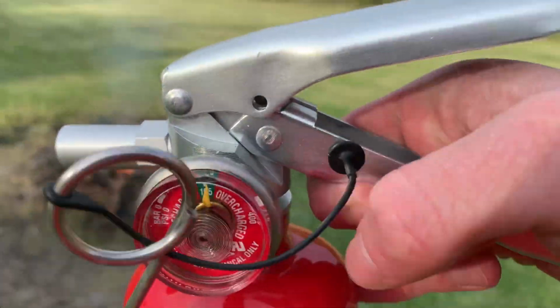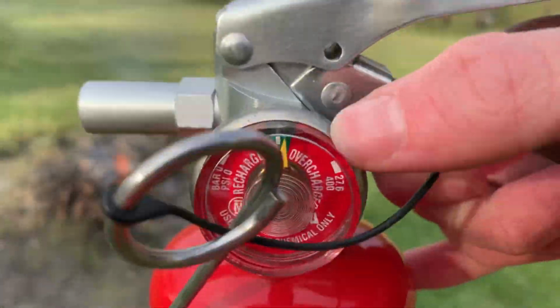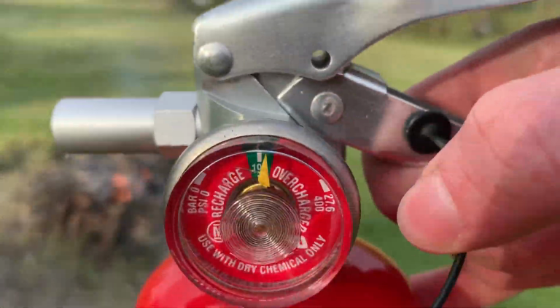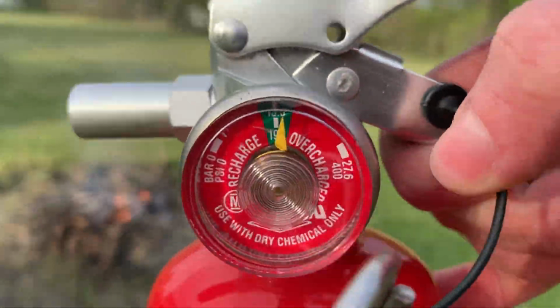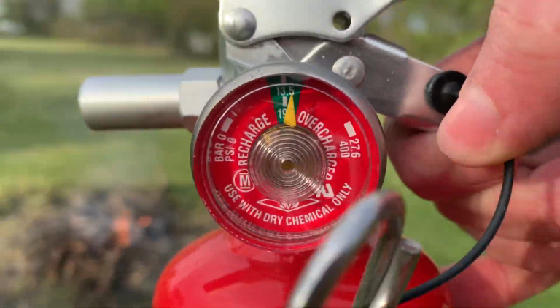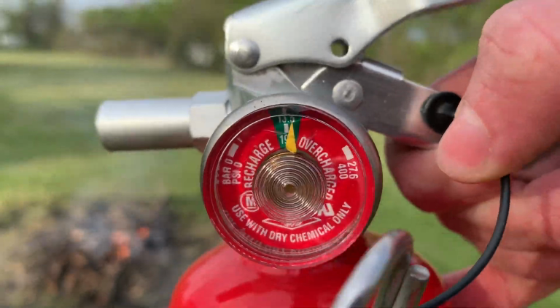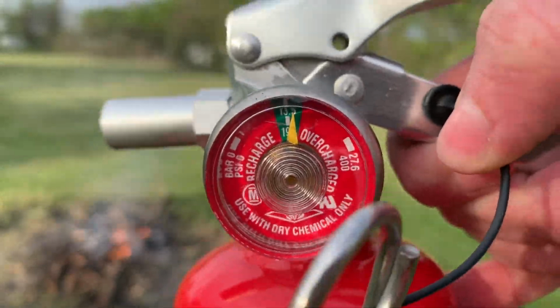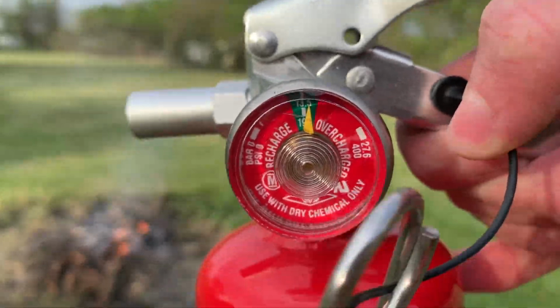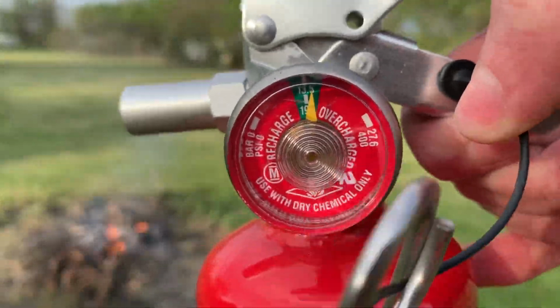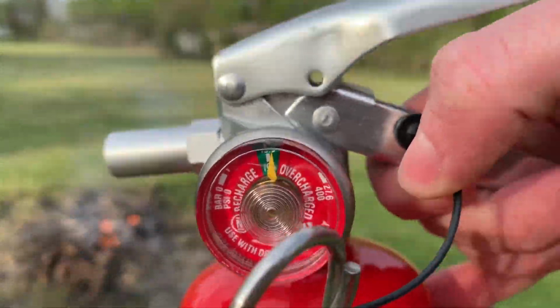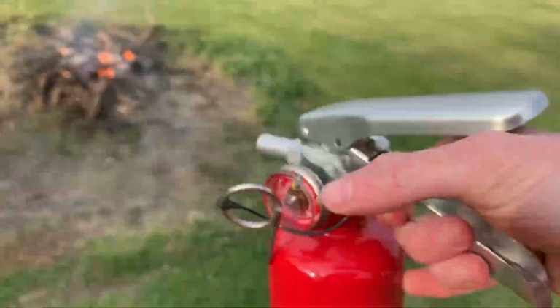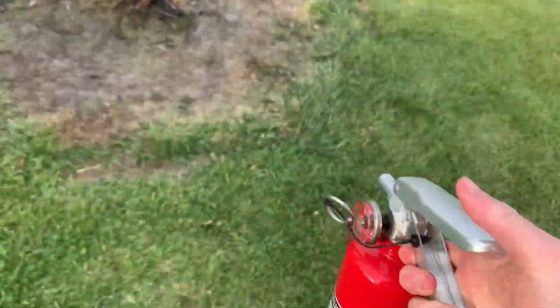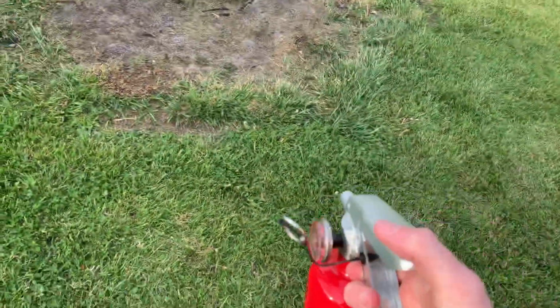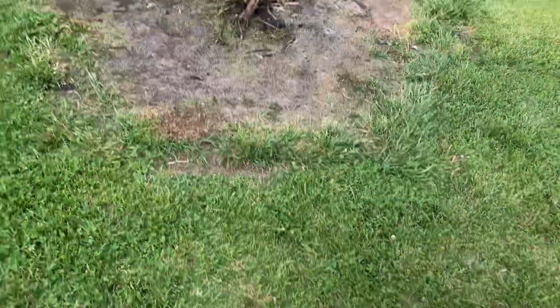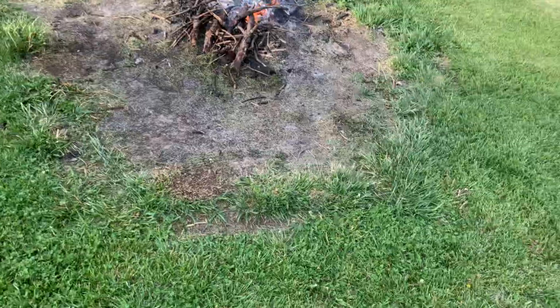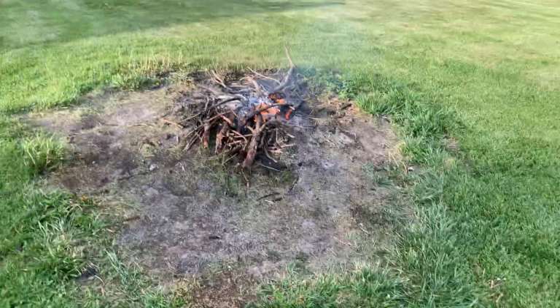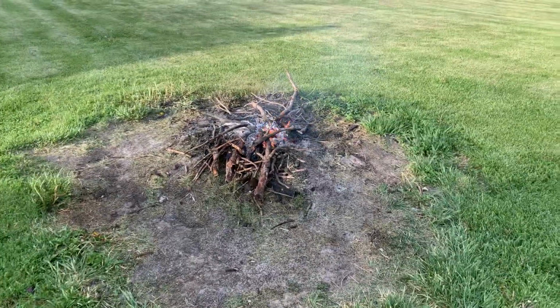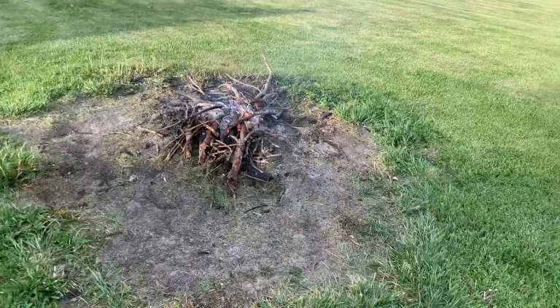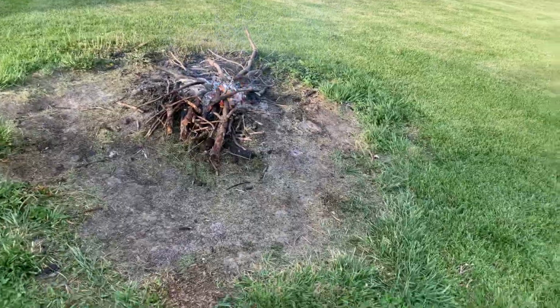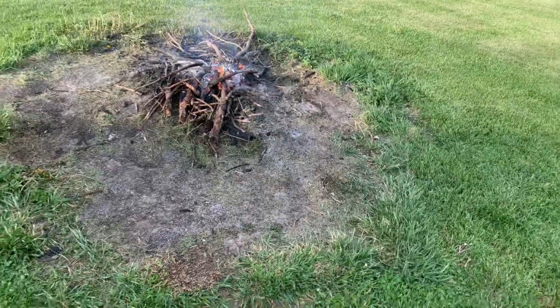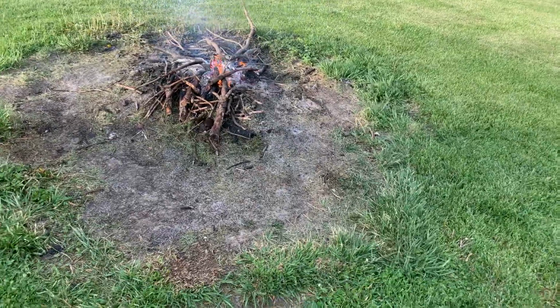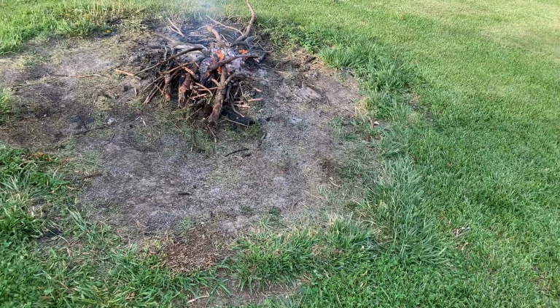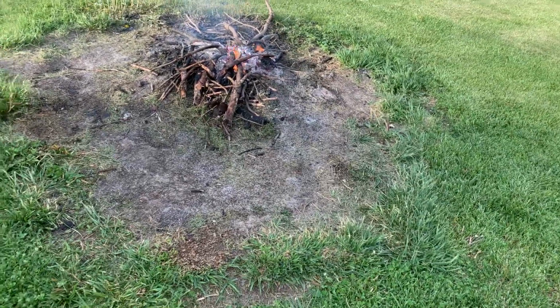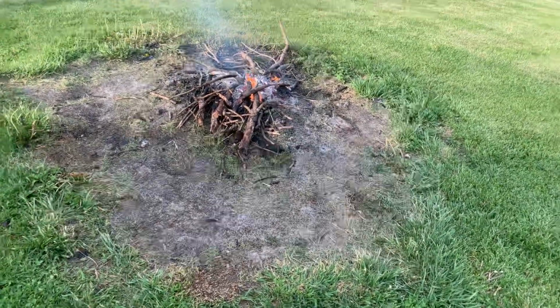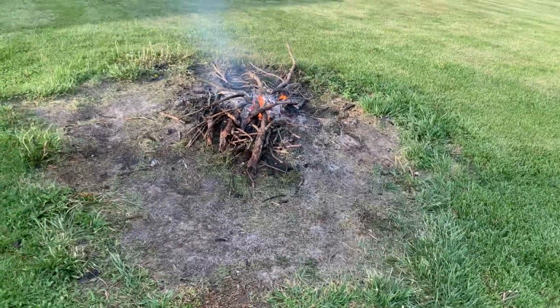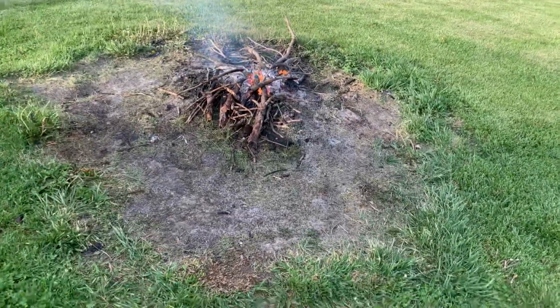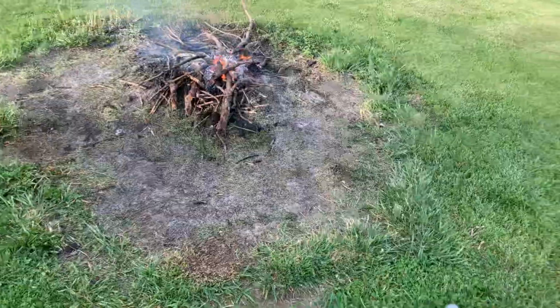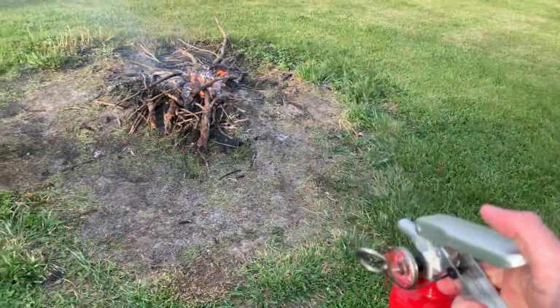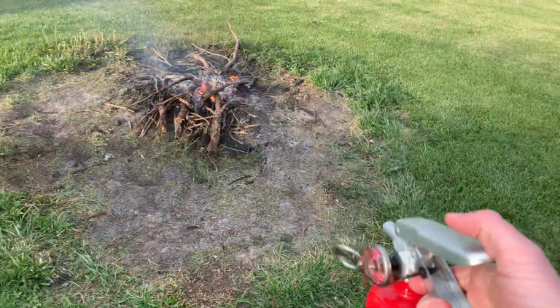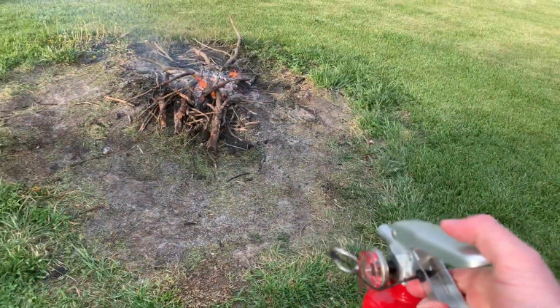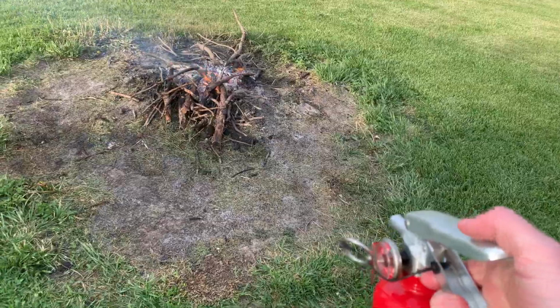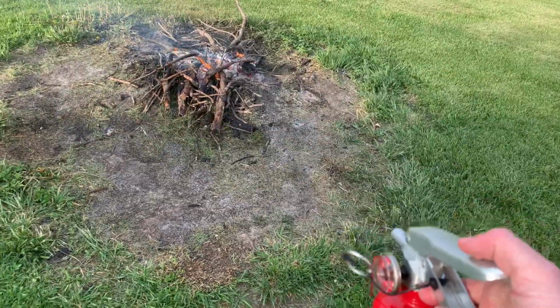Remove the pin before I hit this — it's got good pressure in it. I'm gonna wait for the wind to calm down a little bit. I'm gonna get this out because the wind is not helping.